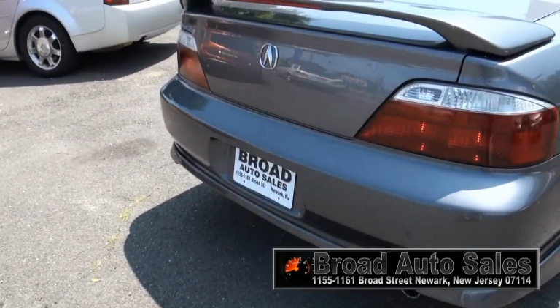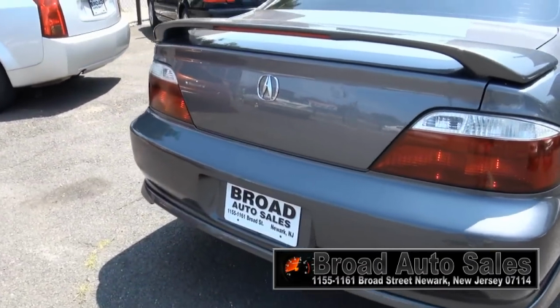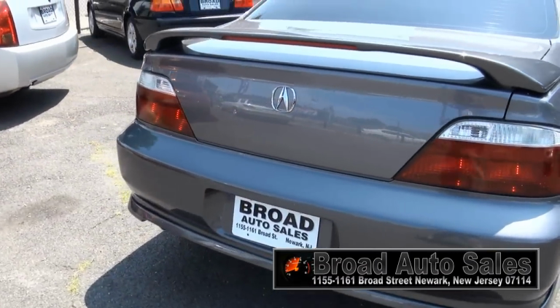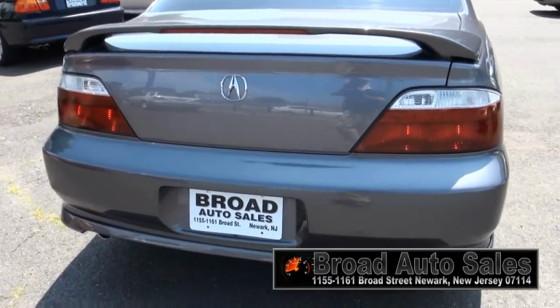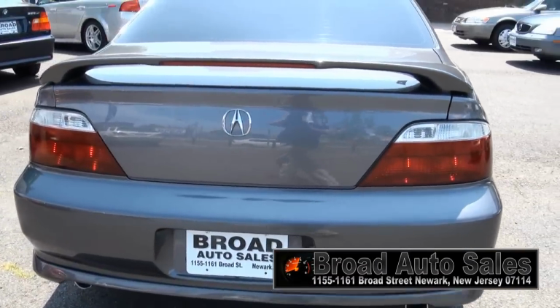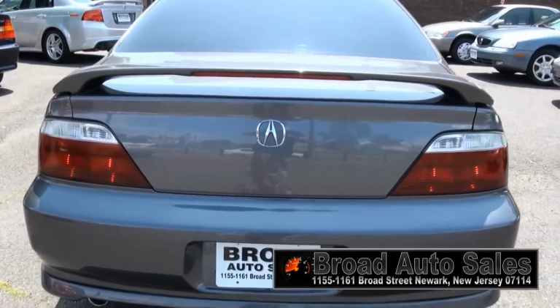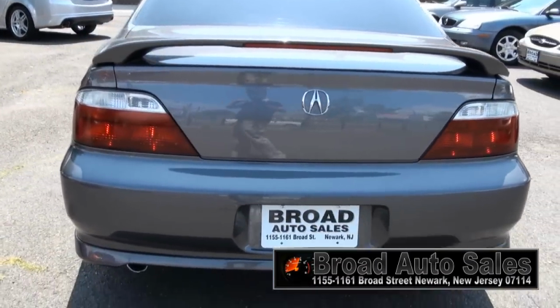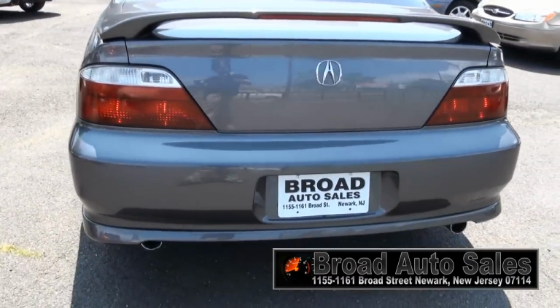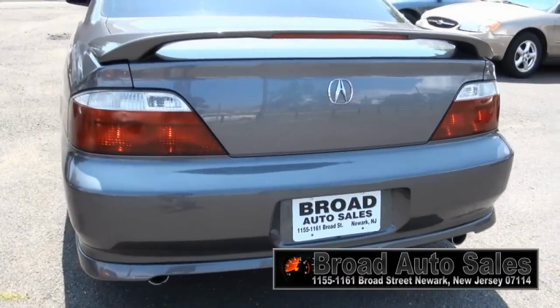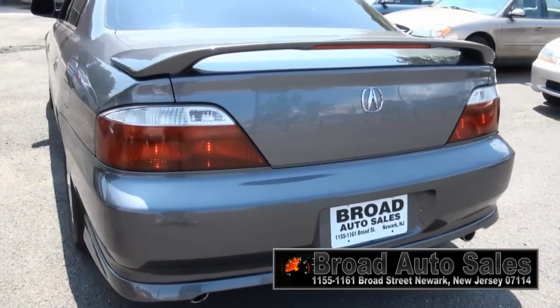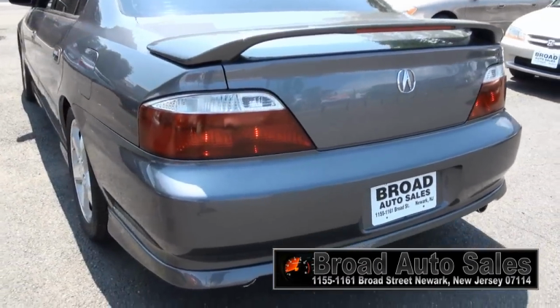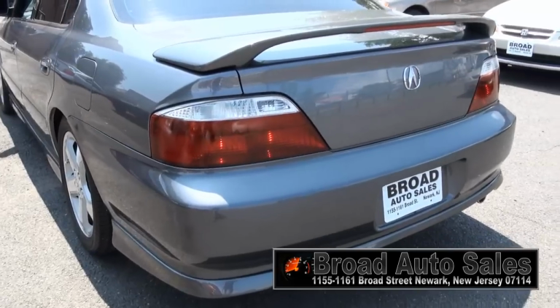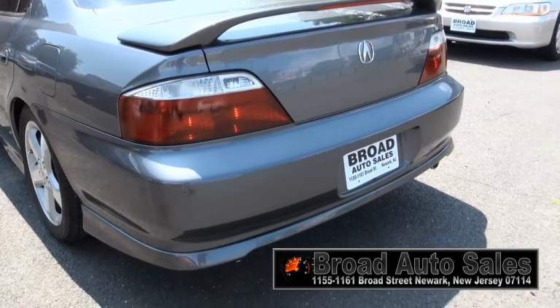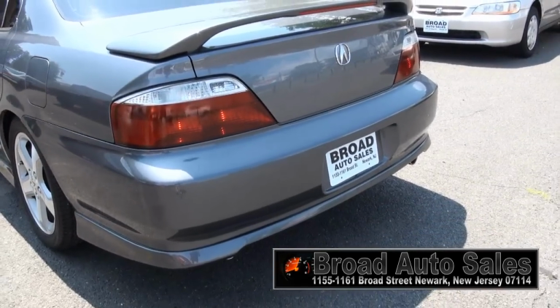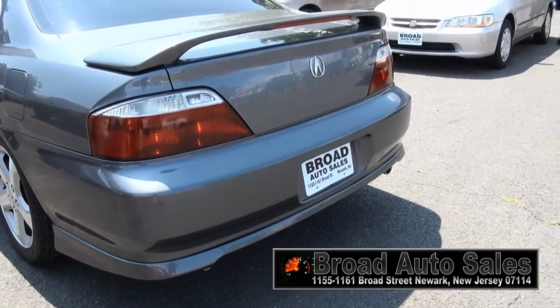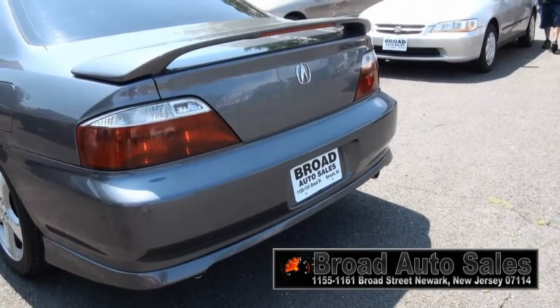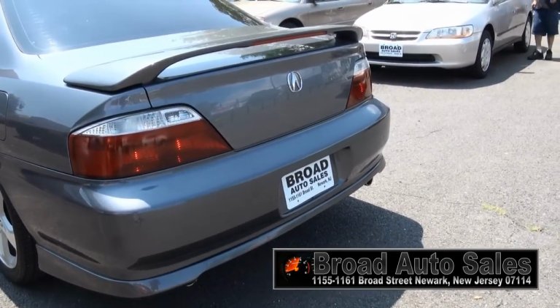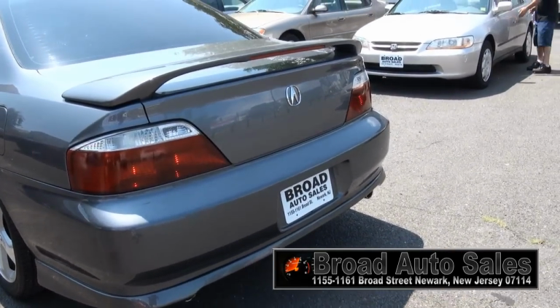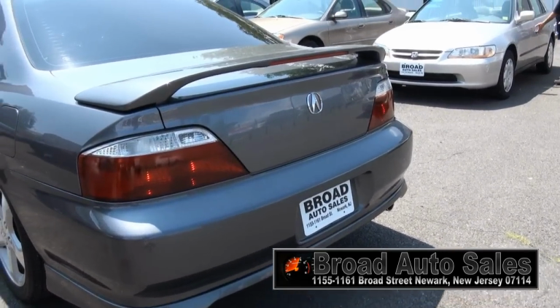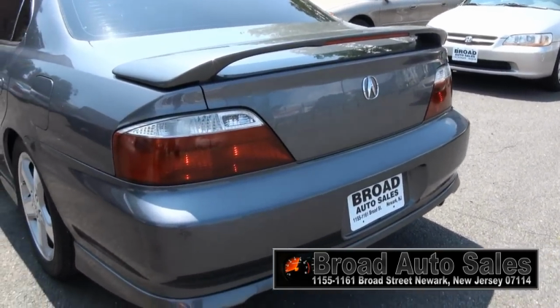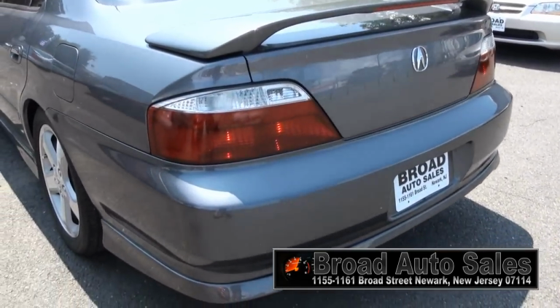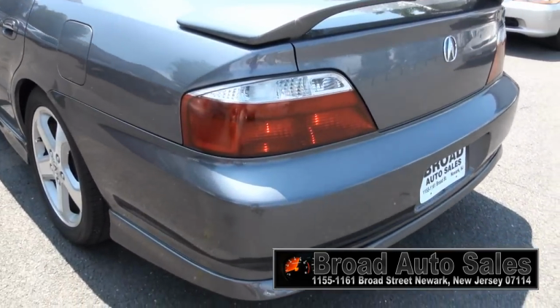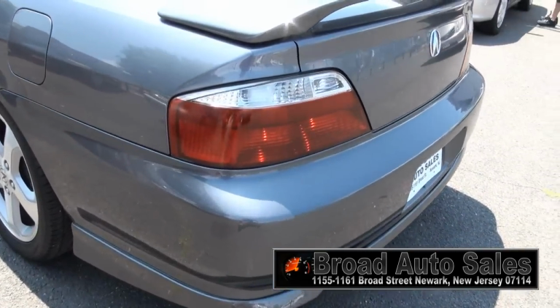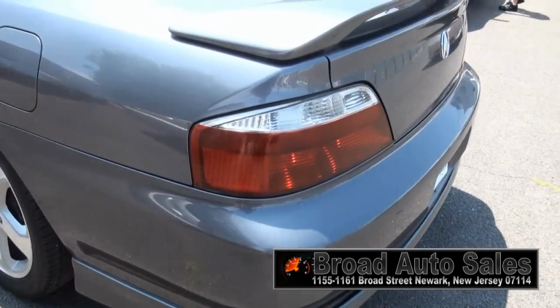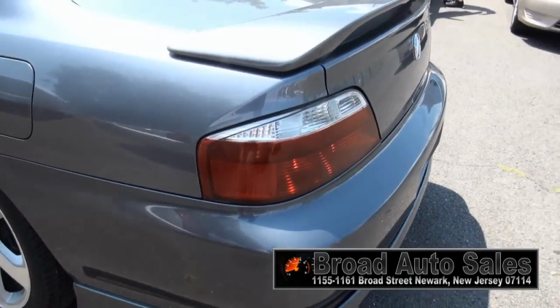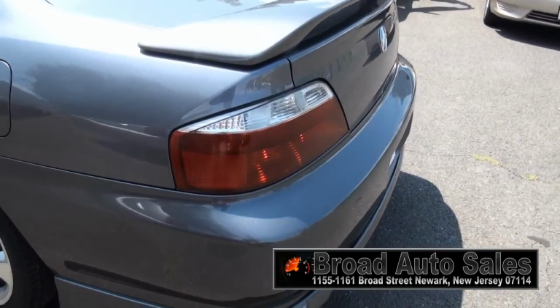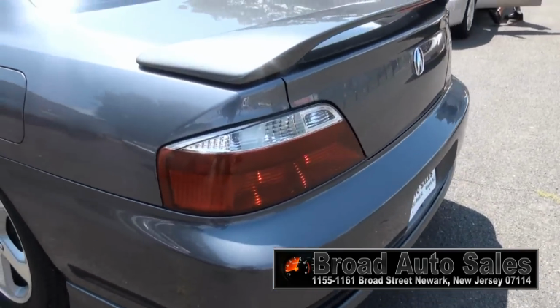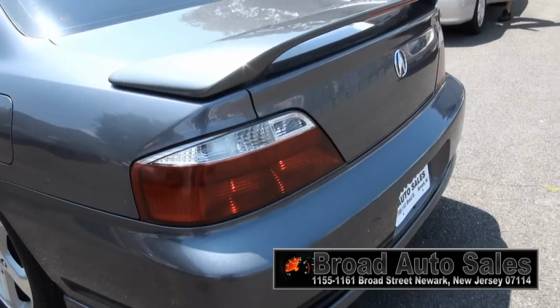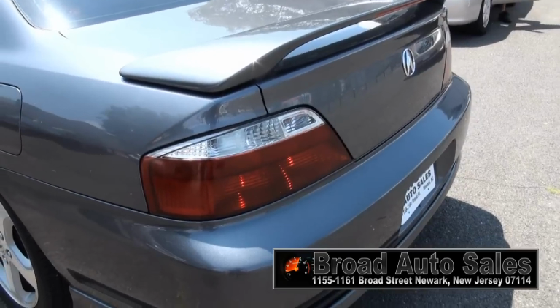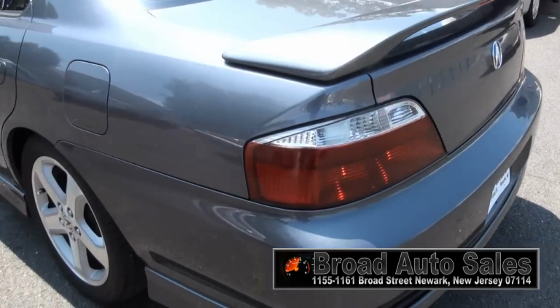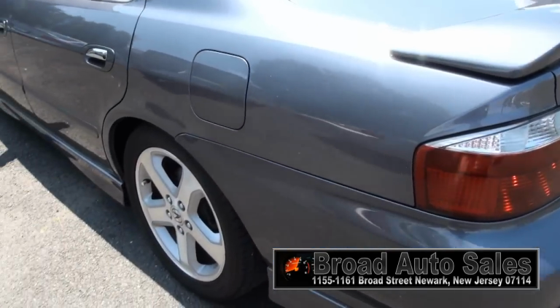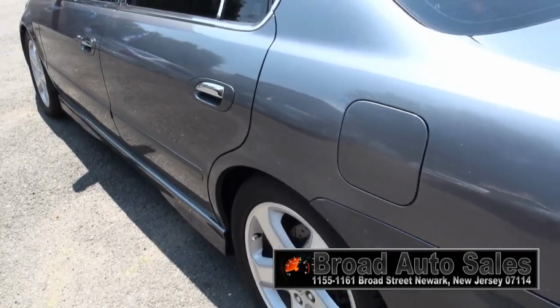Look at this — no badge on the back either. The Acura name has been removed. They must have taken that off, which I think adds a little character. I think these tail lights are definitely a little bit different too.